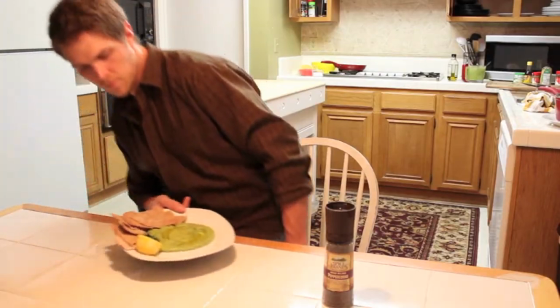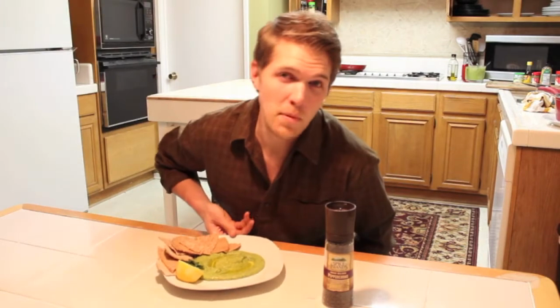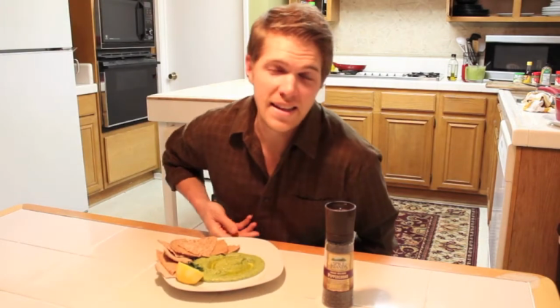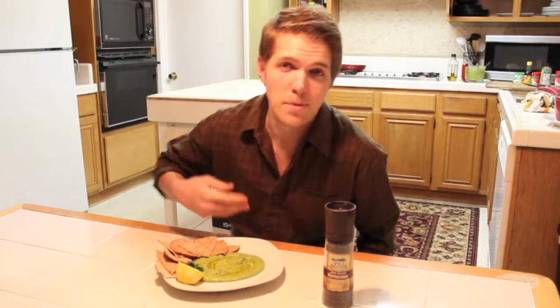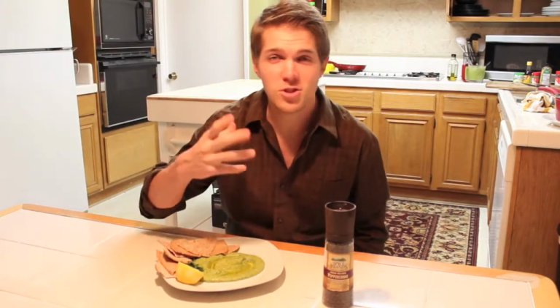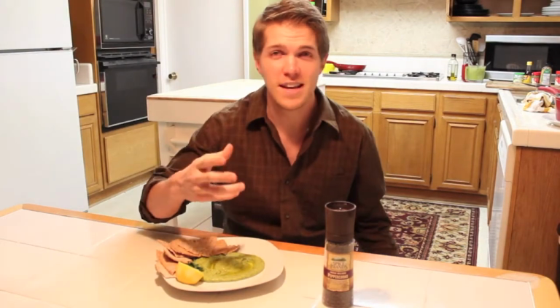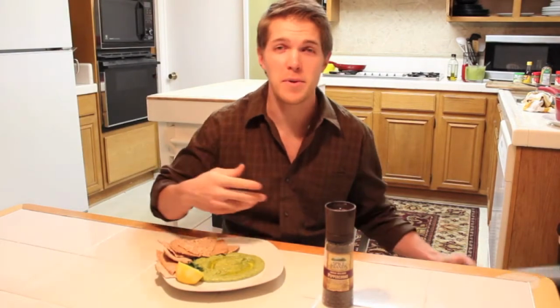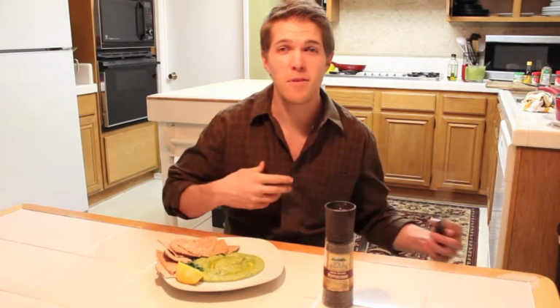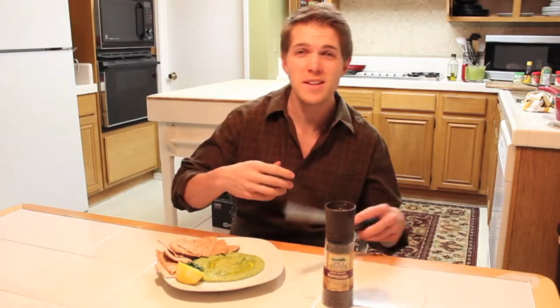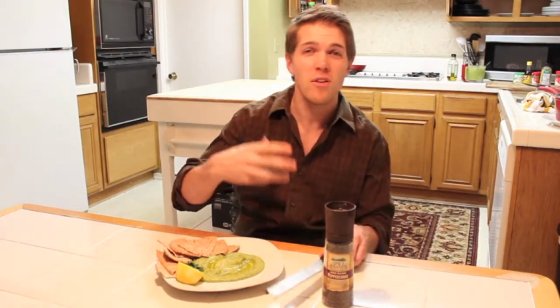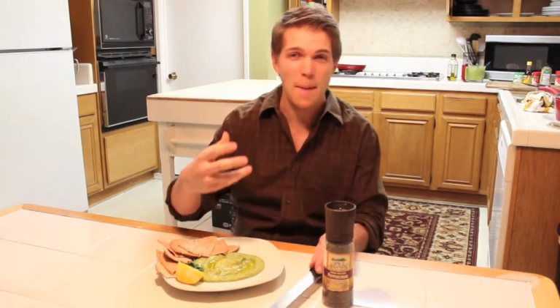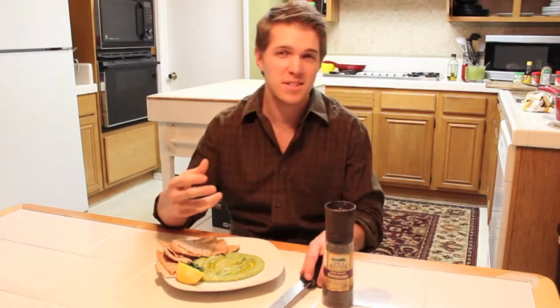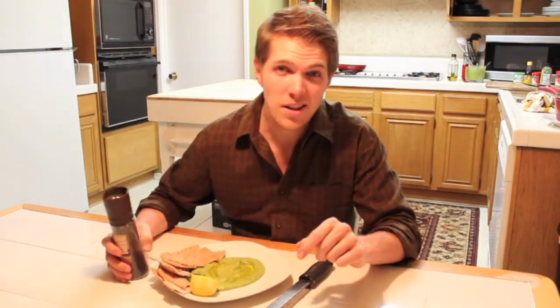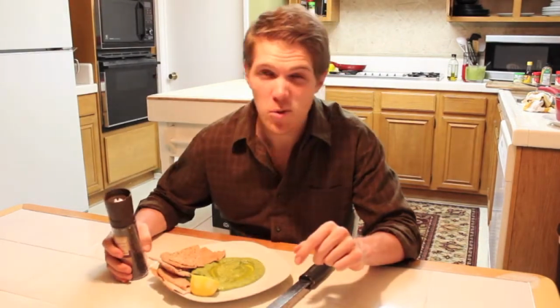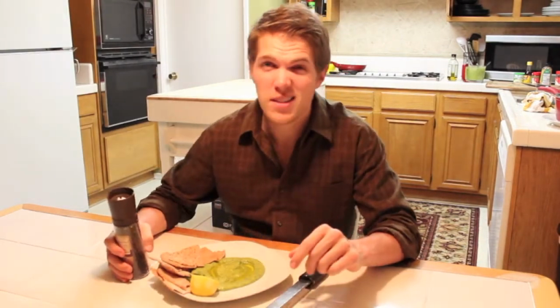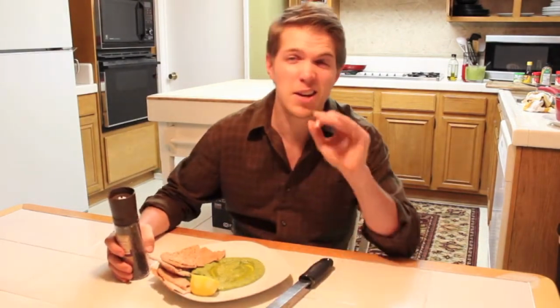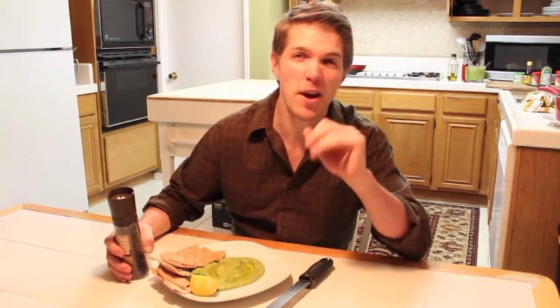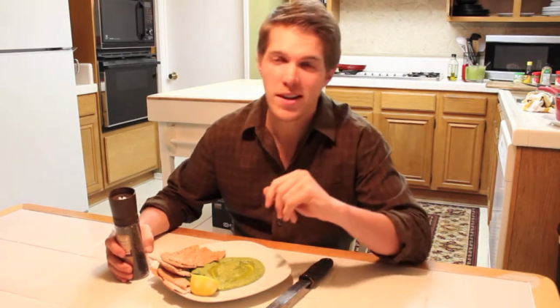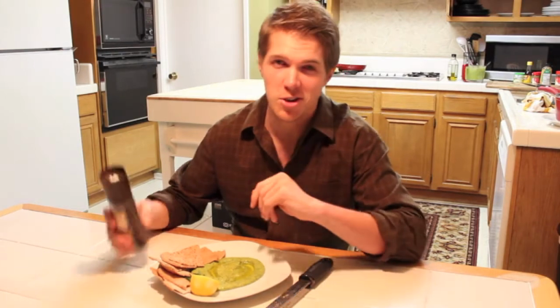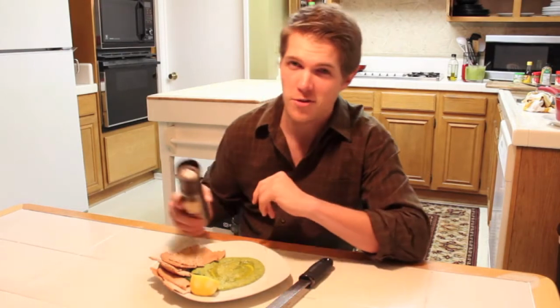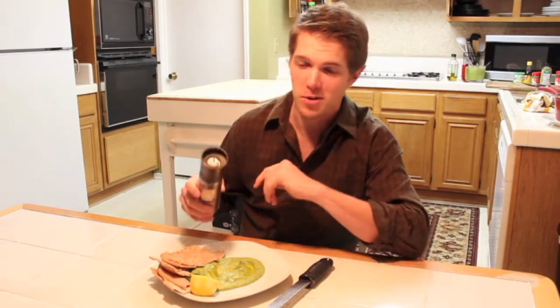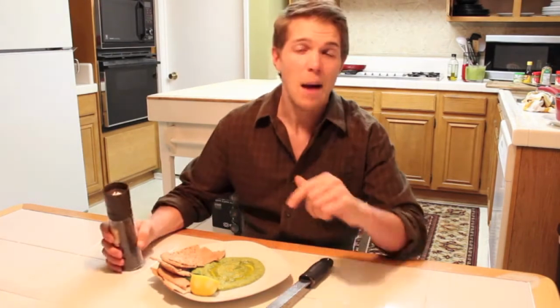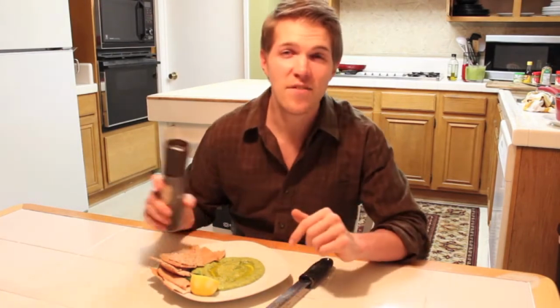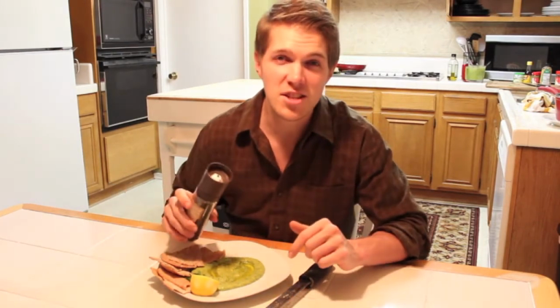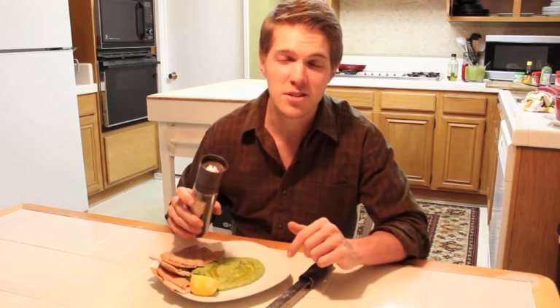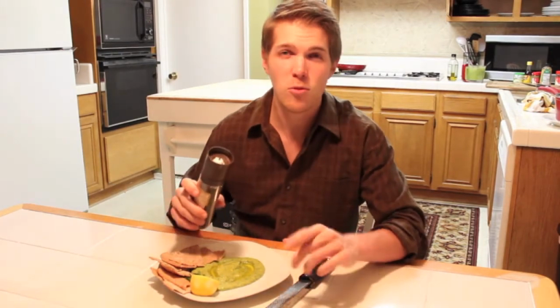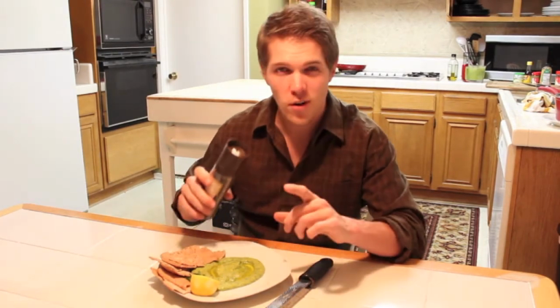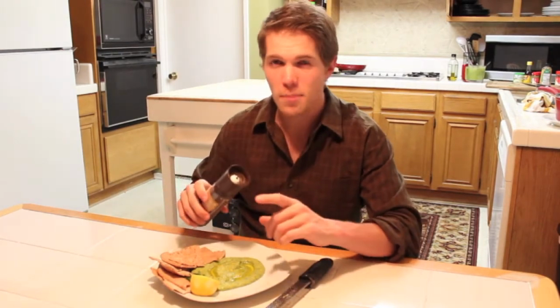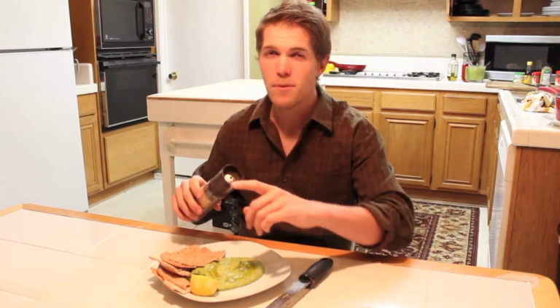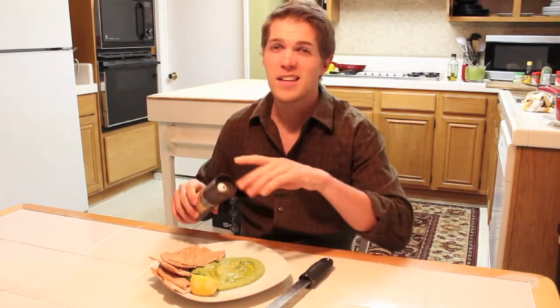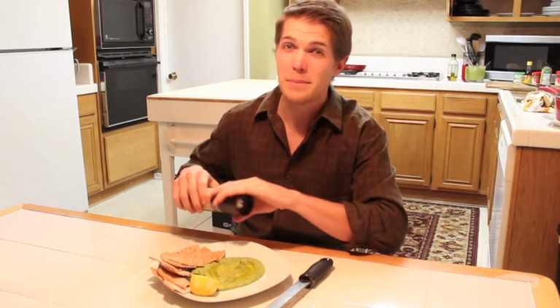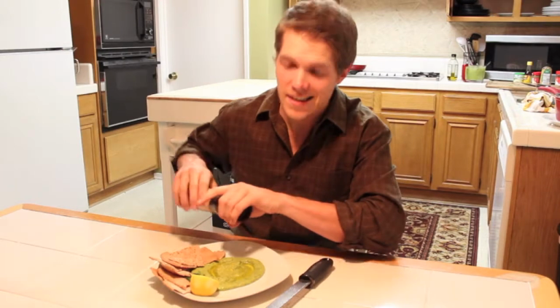Some people like to eat hummus just as their meal. For me, it's more of an appetizer, but I'll tell you what, this is a great way to start off your meal. I'm going to finish this hummus off with fresh cracked pepper and some lemon zest.